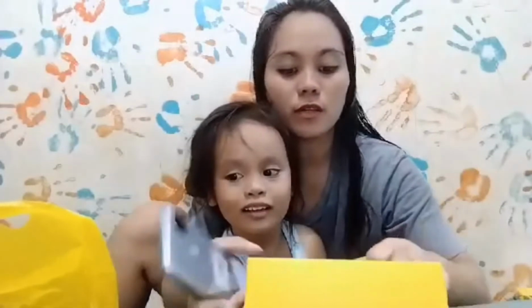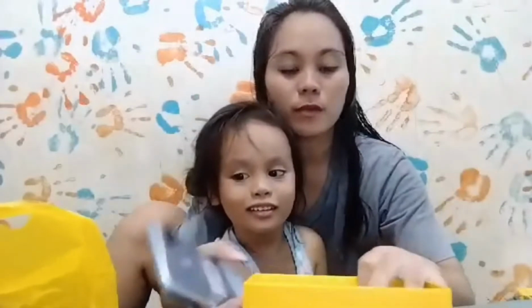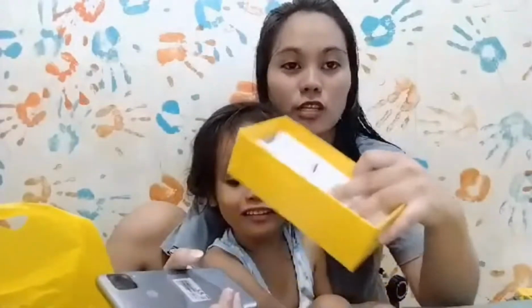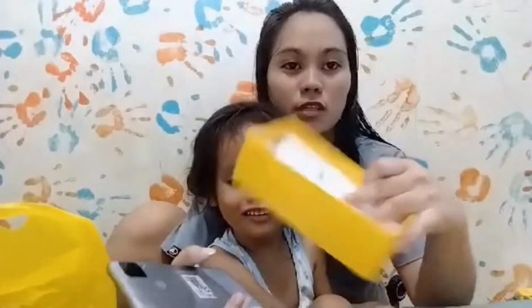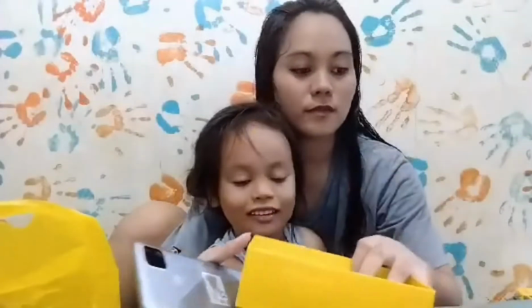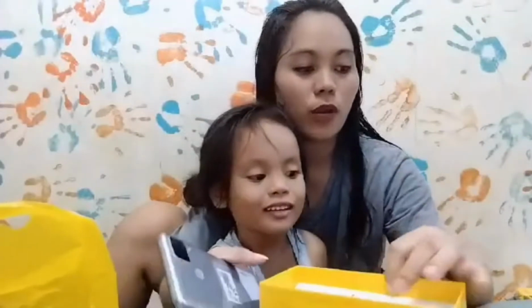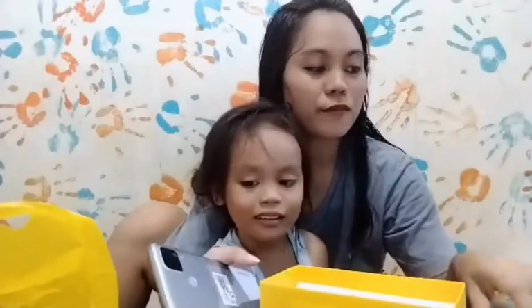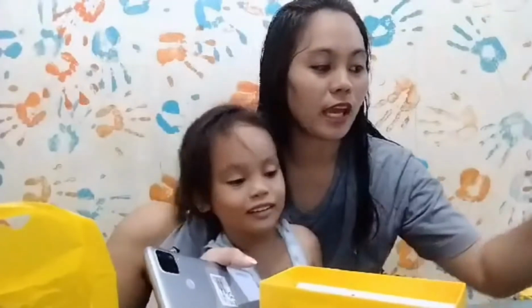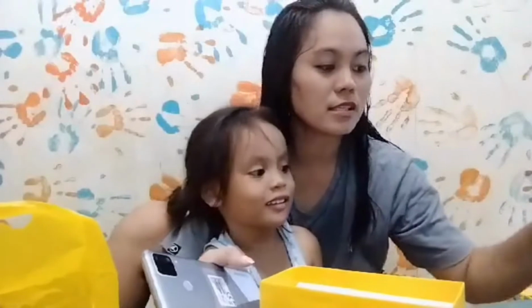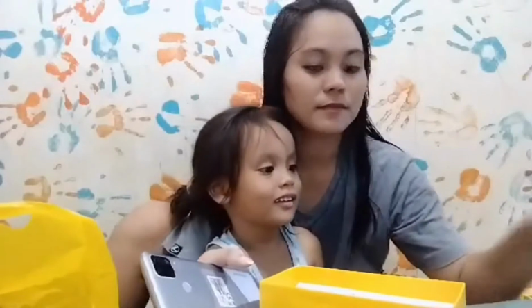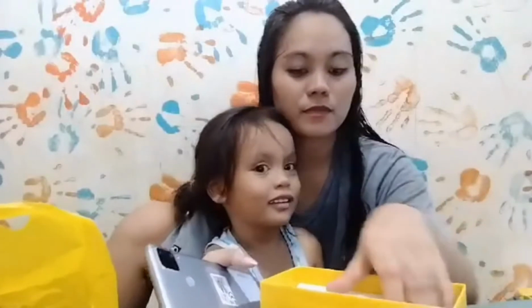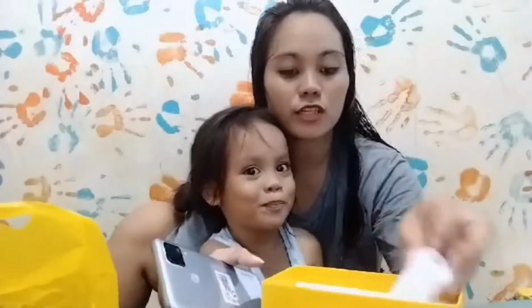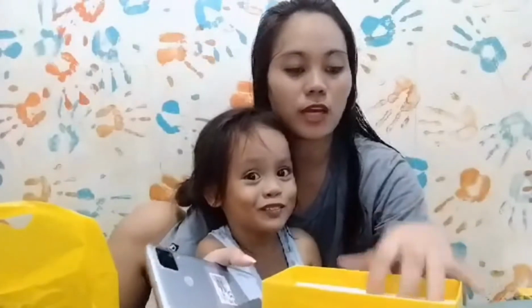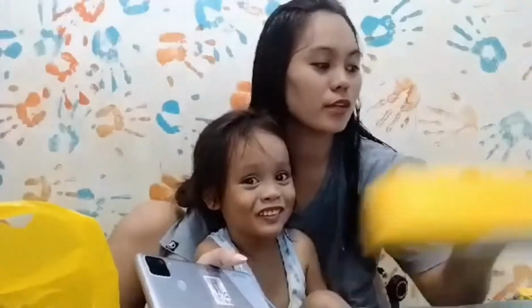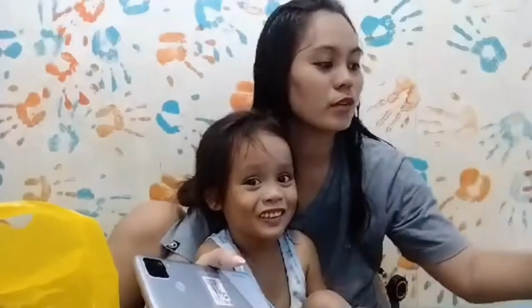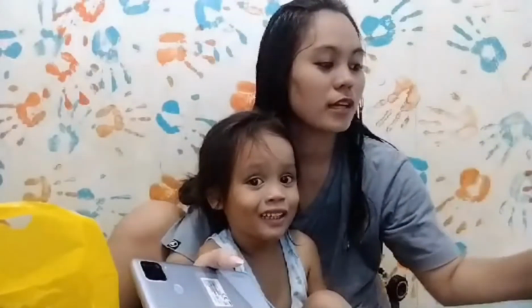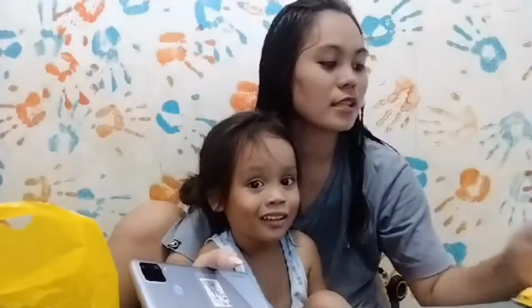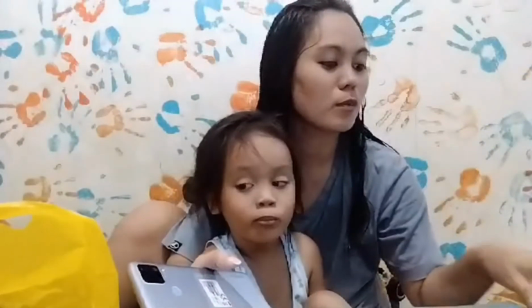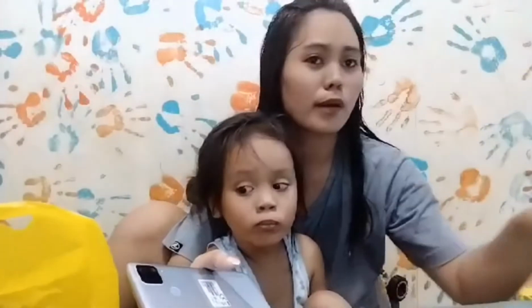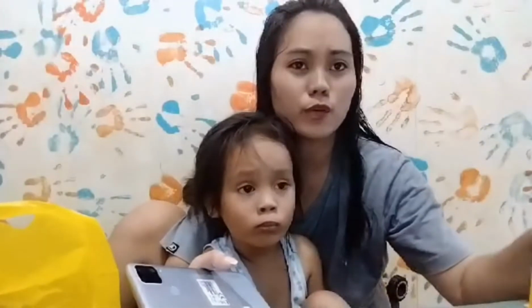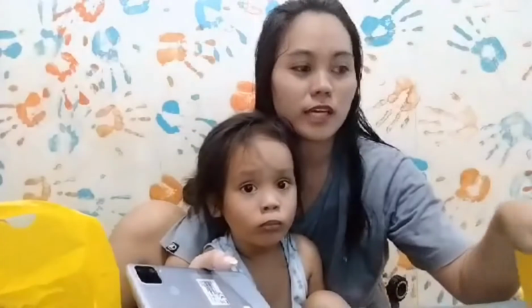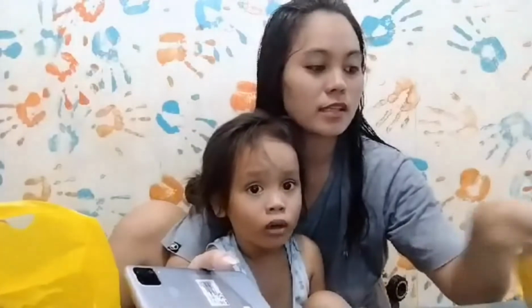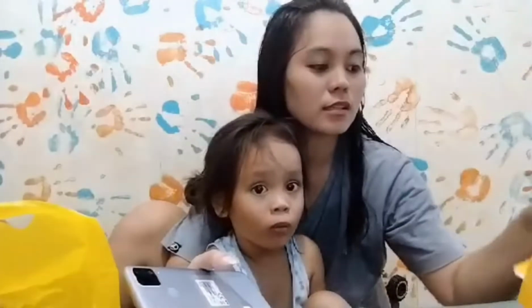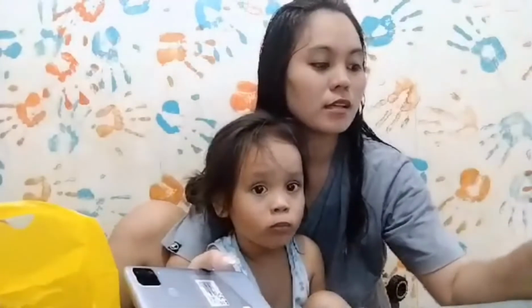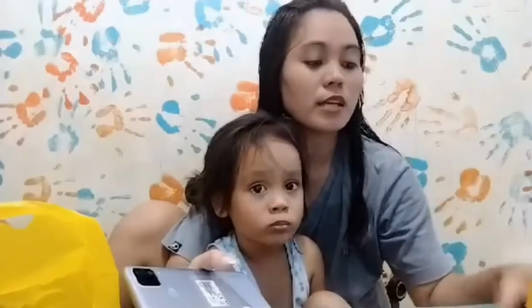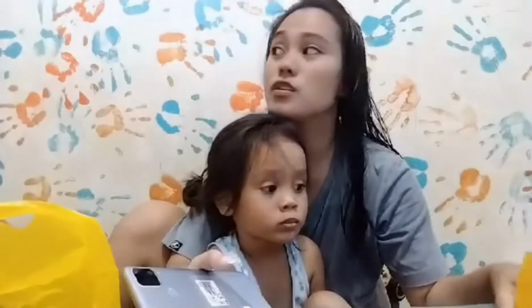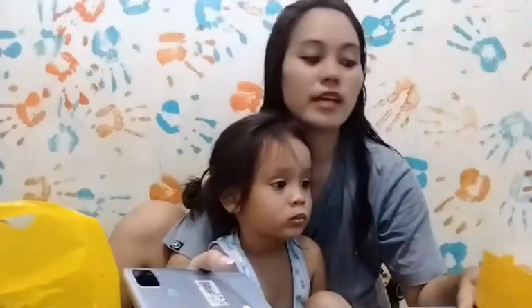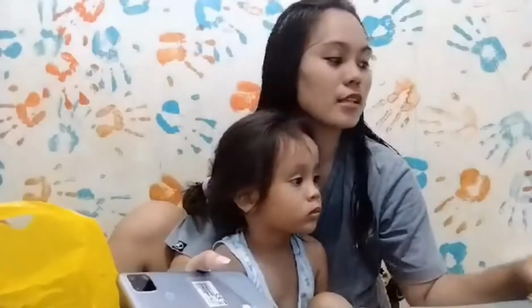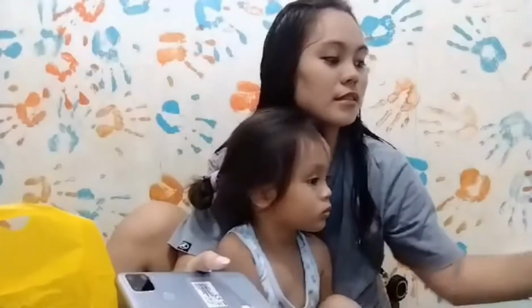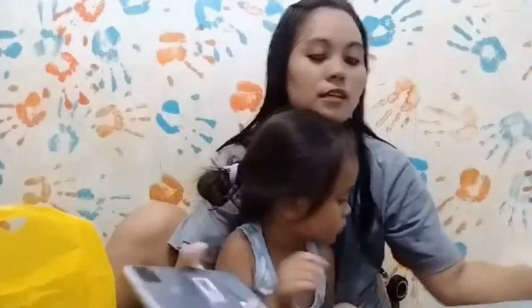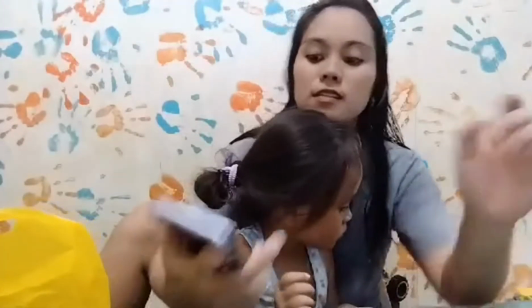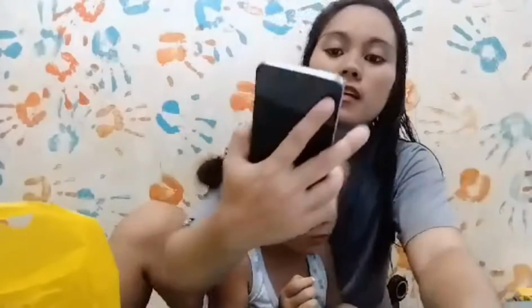May charger, wala siyang pre-installed case. Wala ring headset — yung mga bago ngayon wala nang headset. May charger, wala headset.